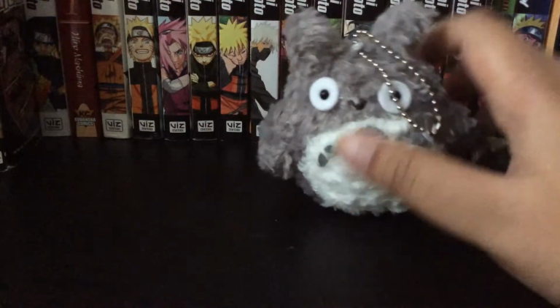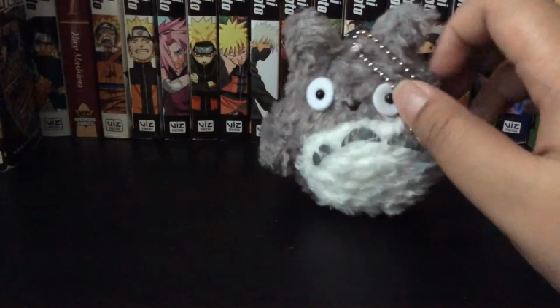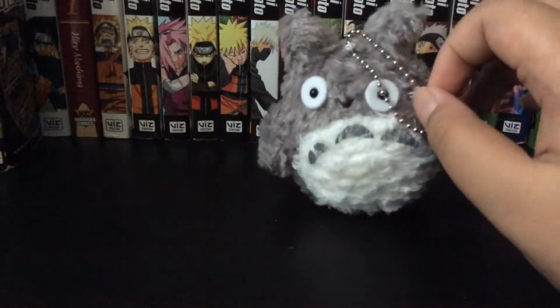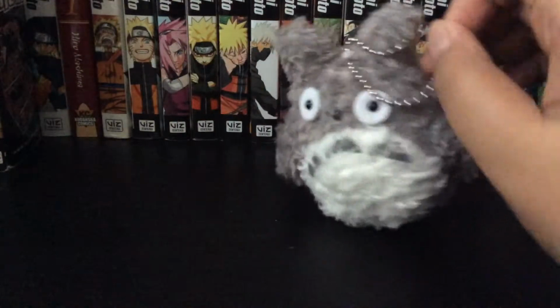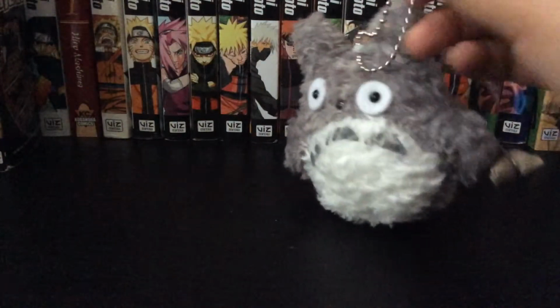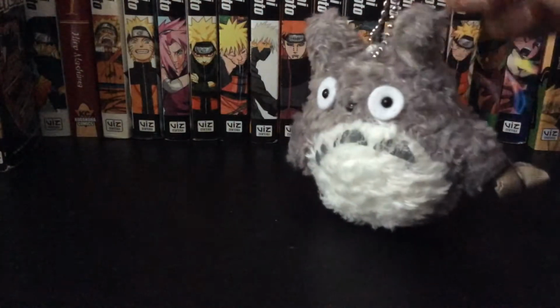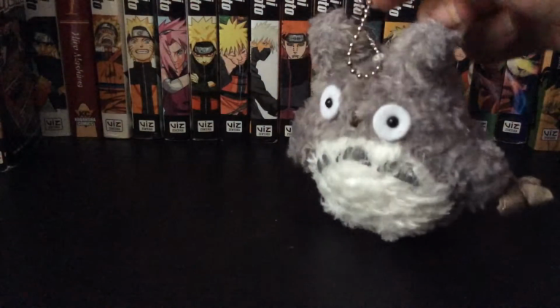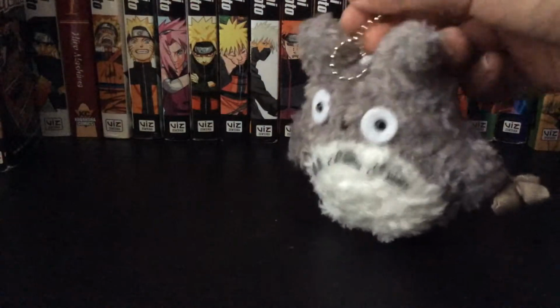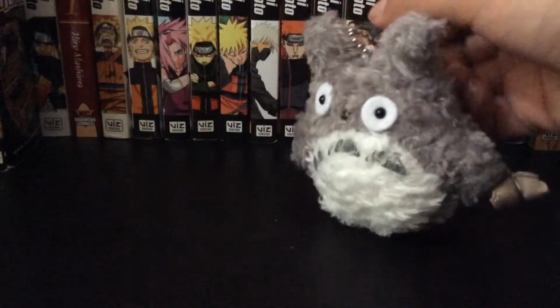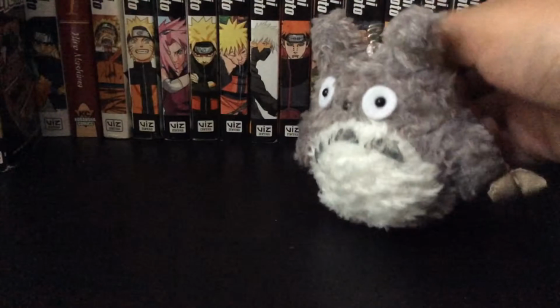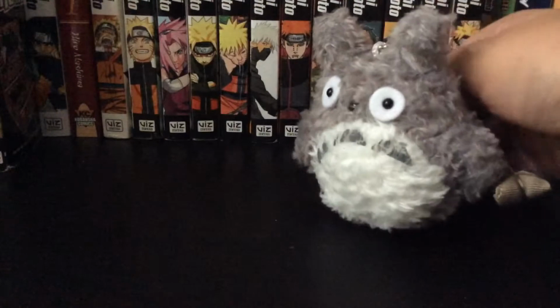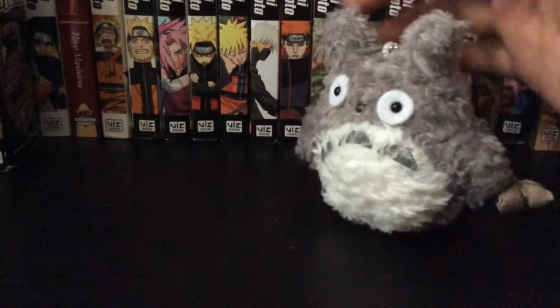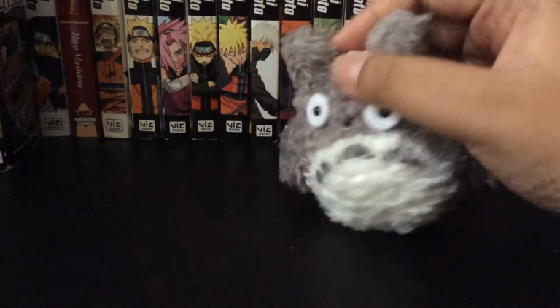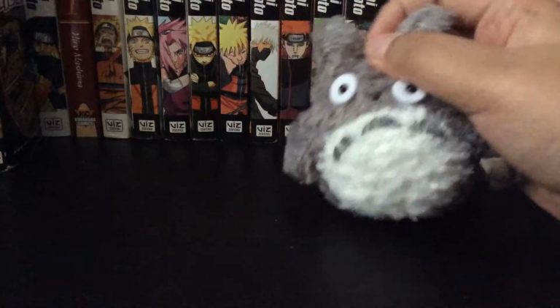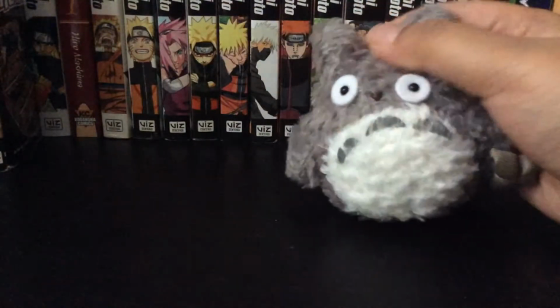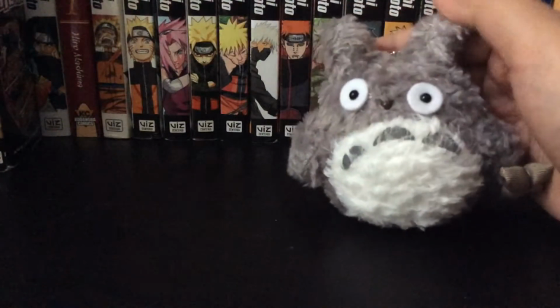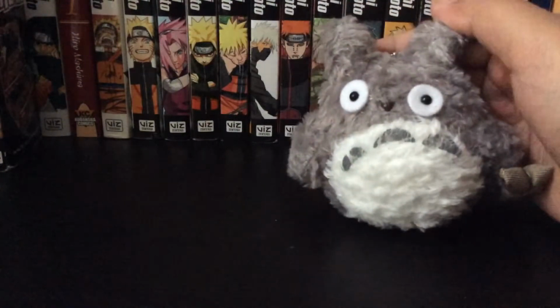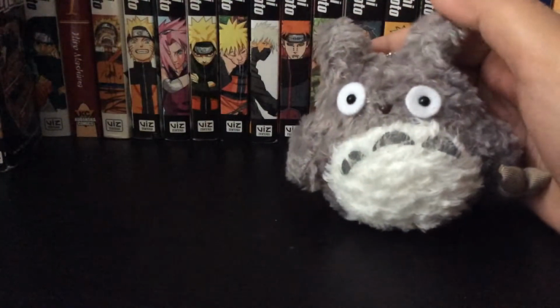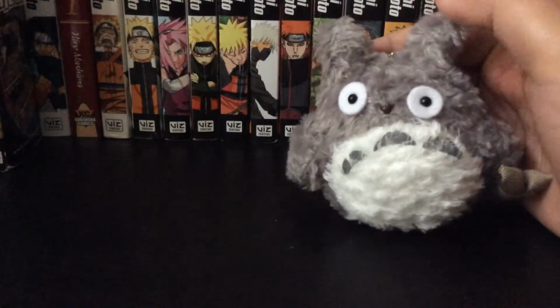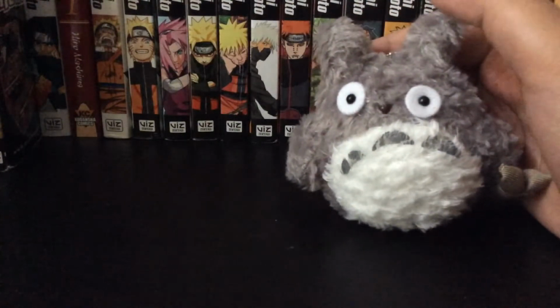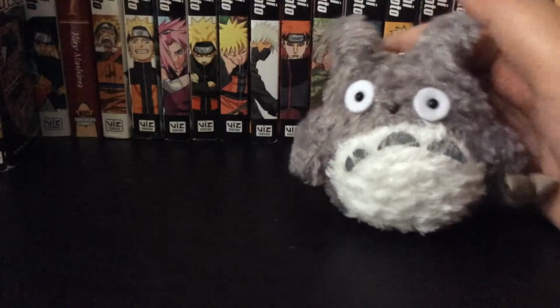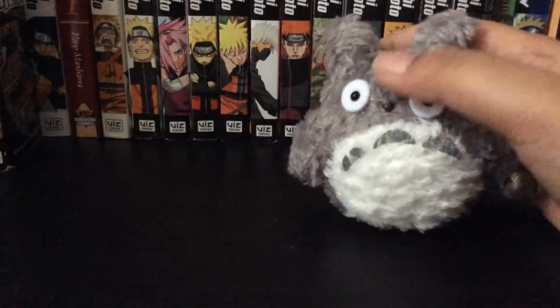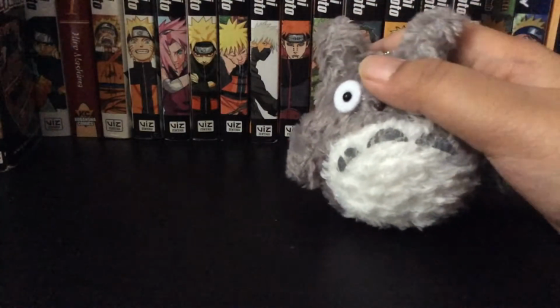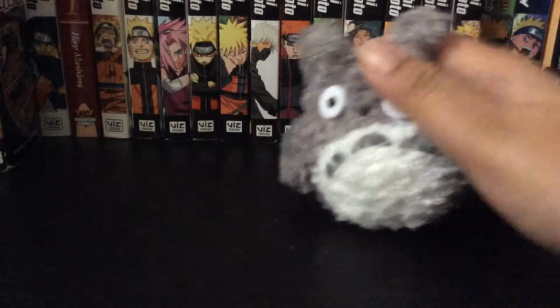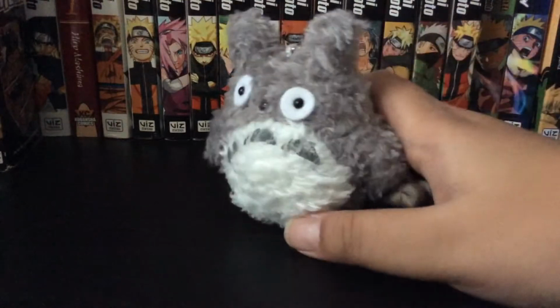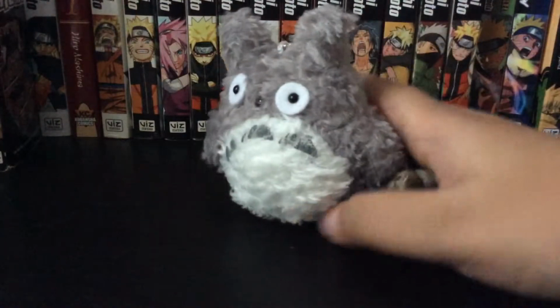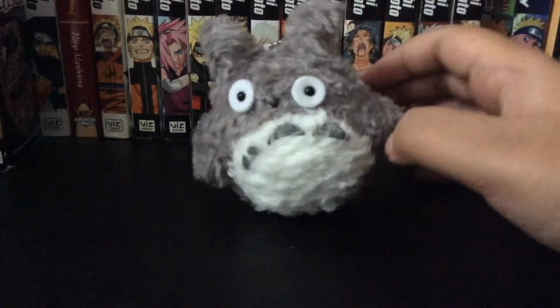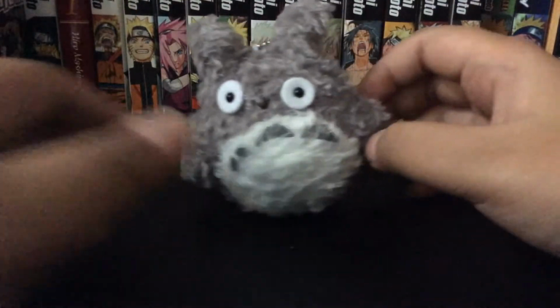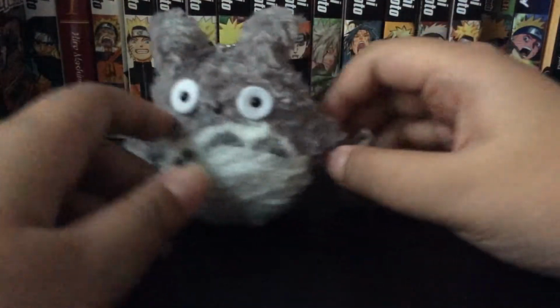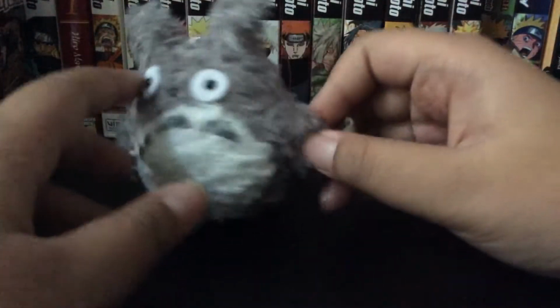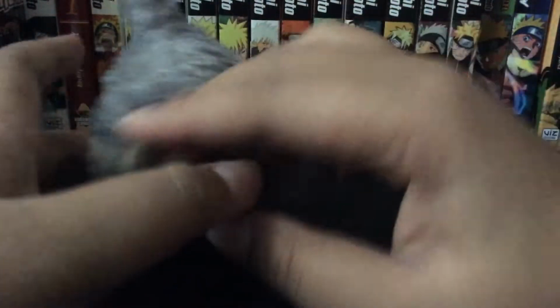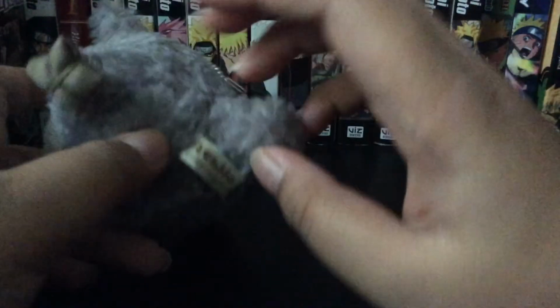It's kind of a keychain if you guys like it. If you want one of these, you gotta go on to Moshi Moshi in Houston, Texas. So this is where I got it.